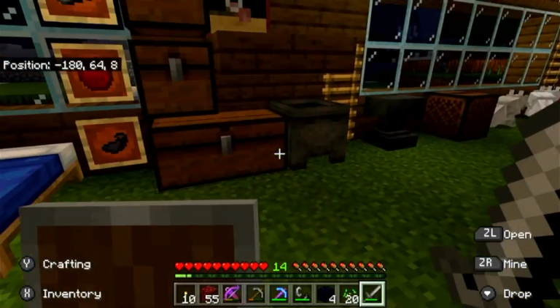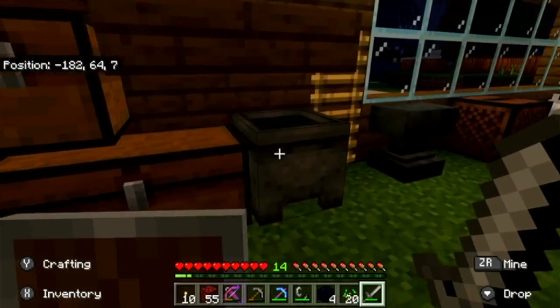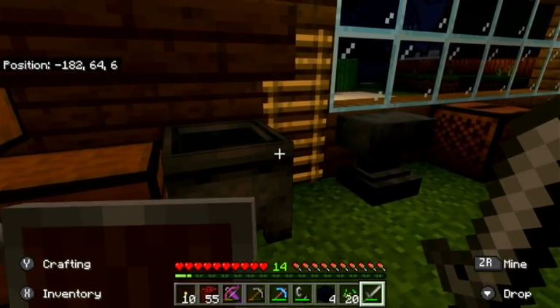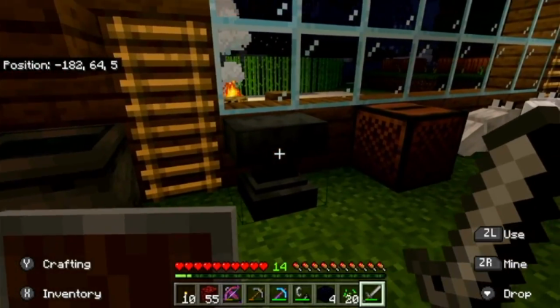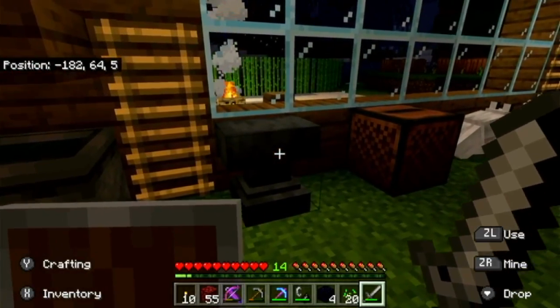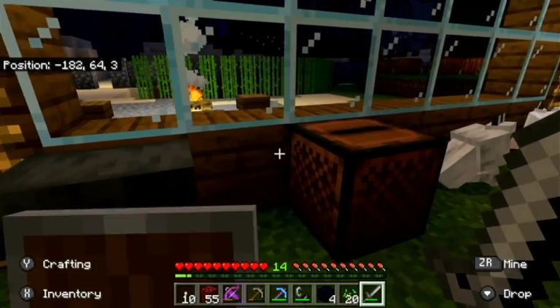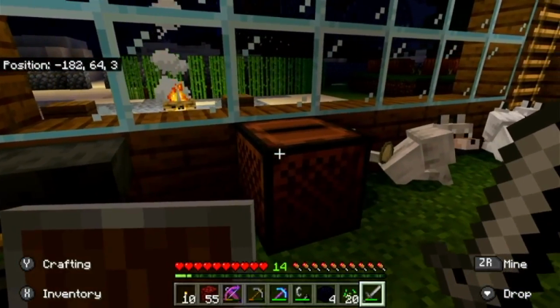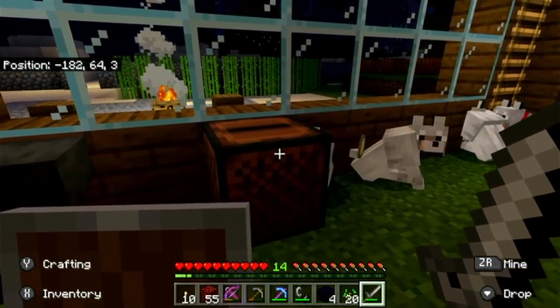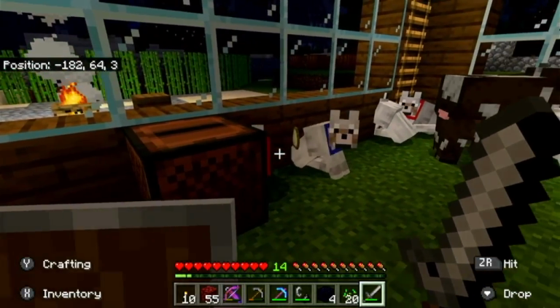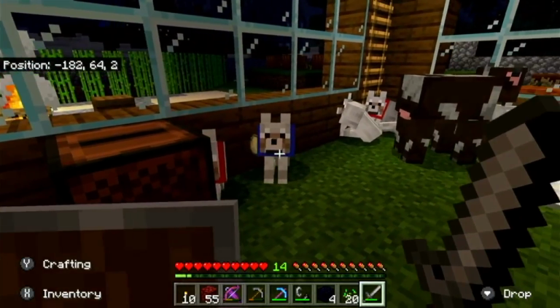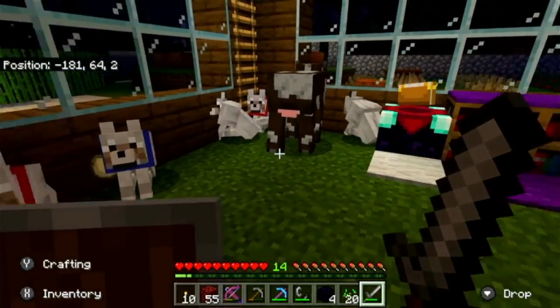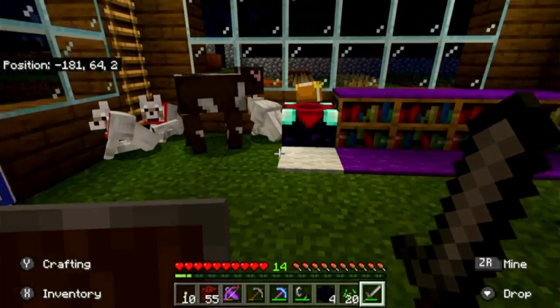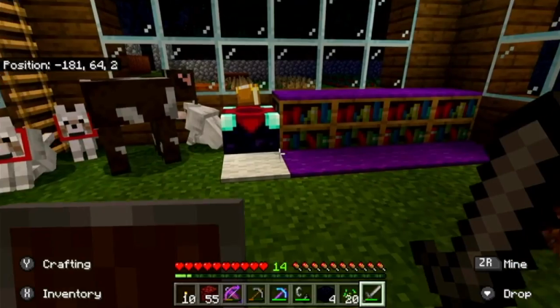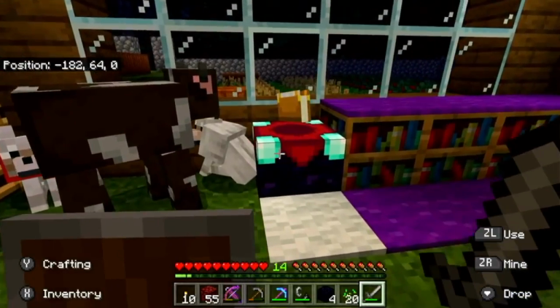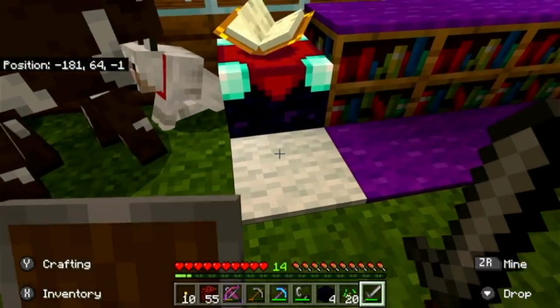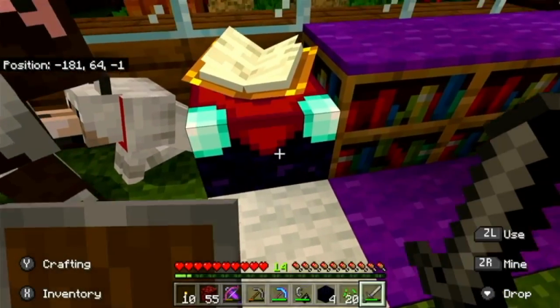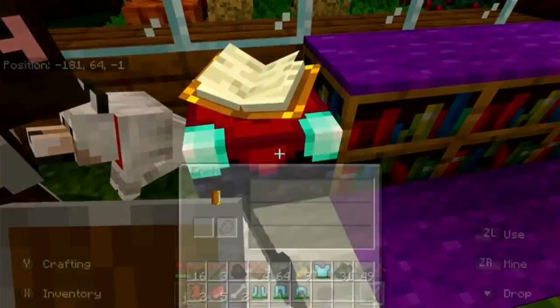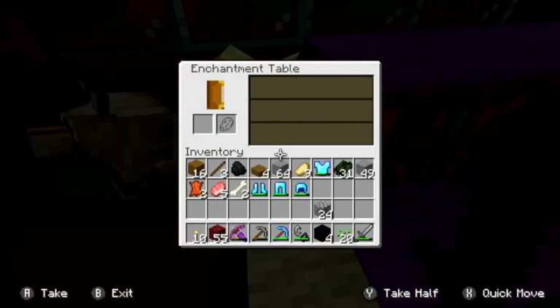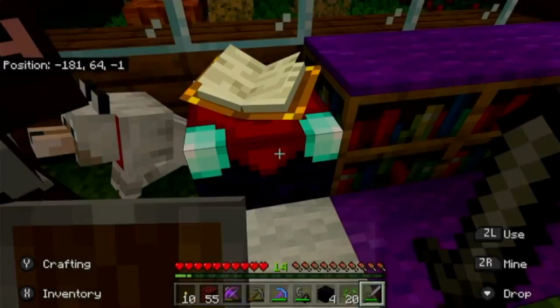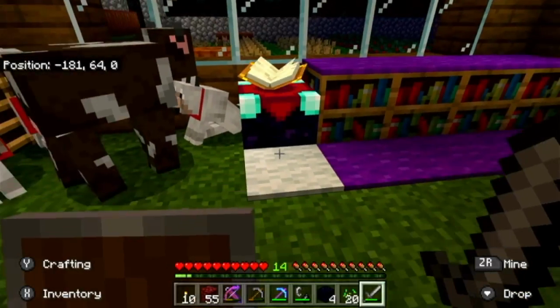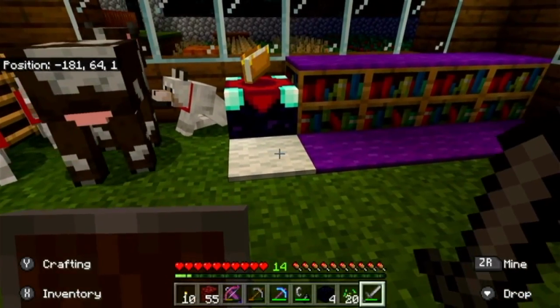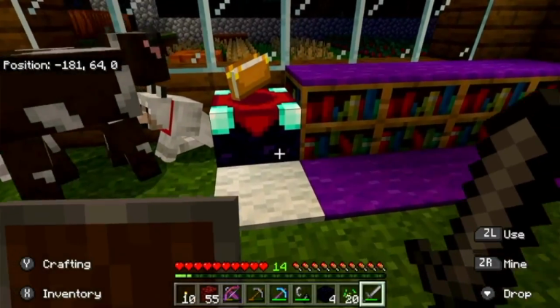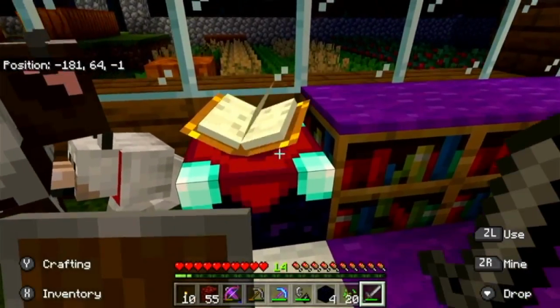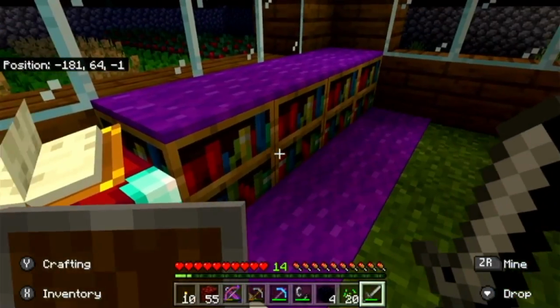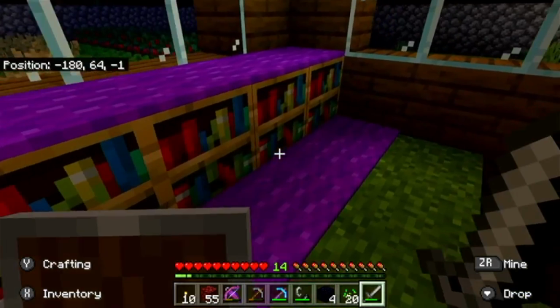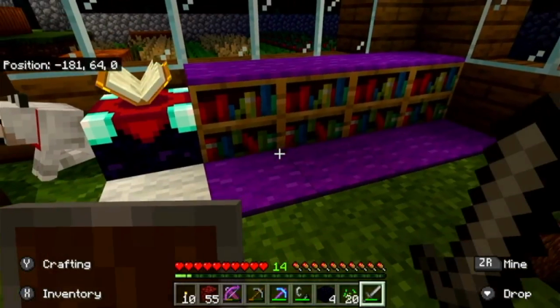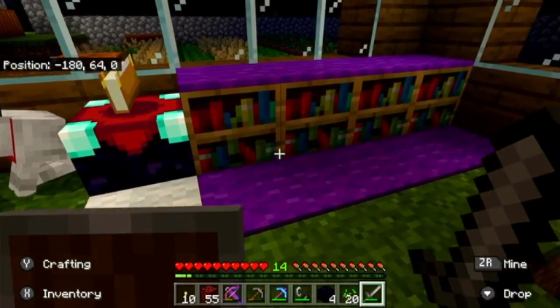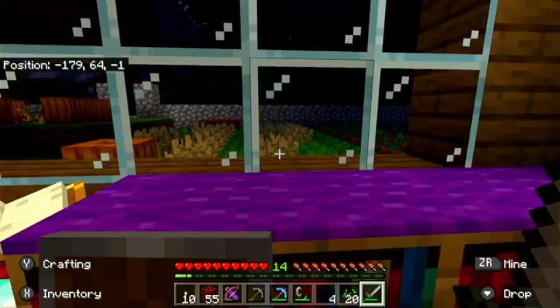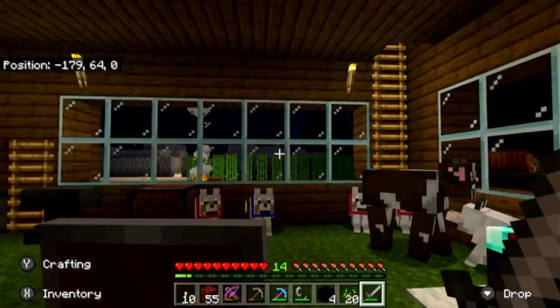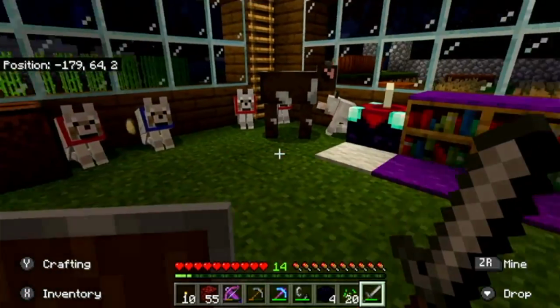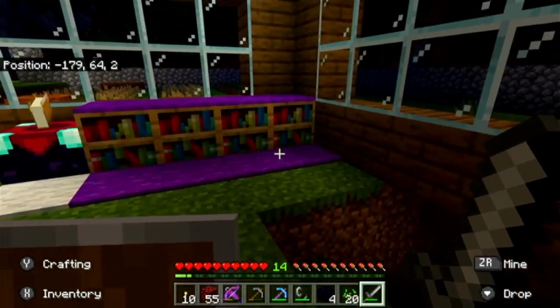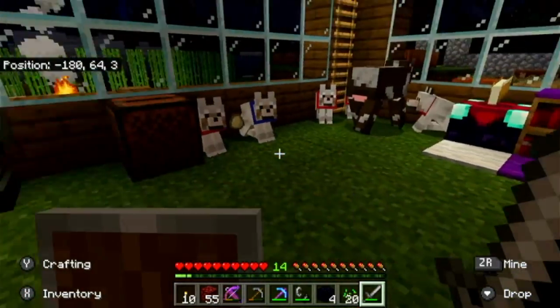And then we have a cauldron, an anvil, and a jukebox, which I never really use that much. Then we have an enchantment table — I just use that to enchant things. And a couple bookshelves there.